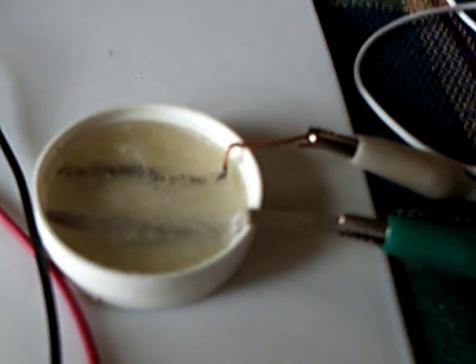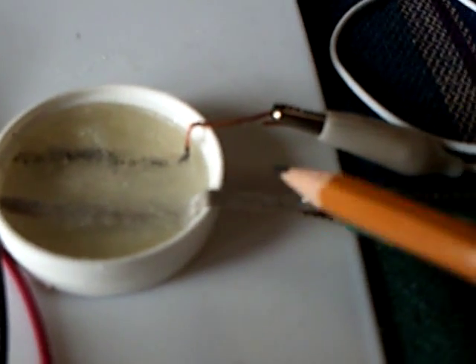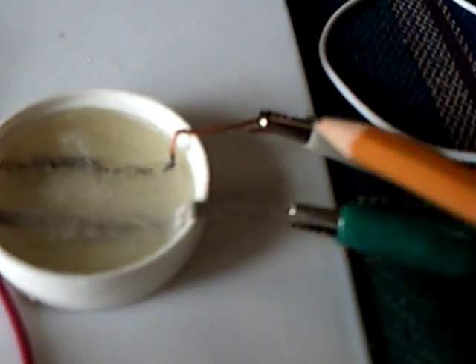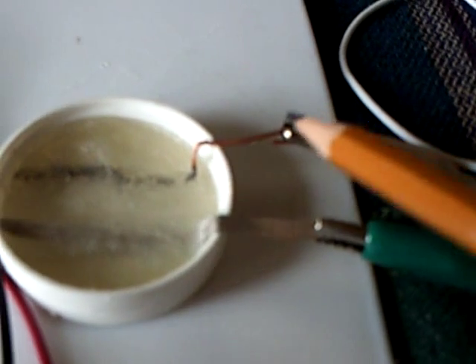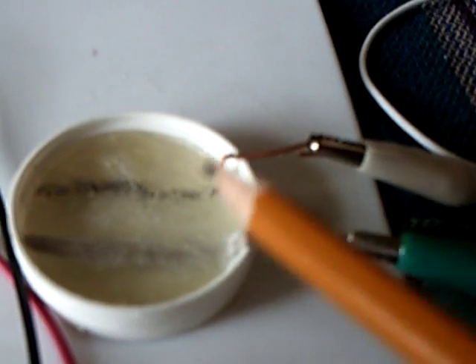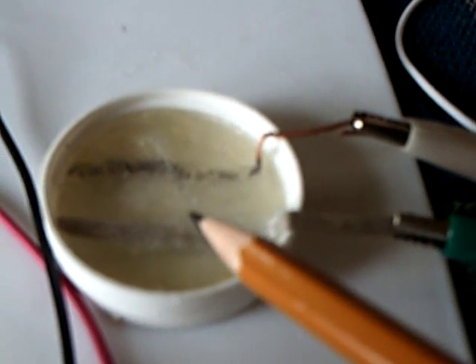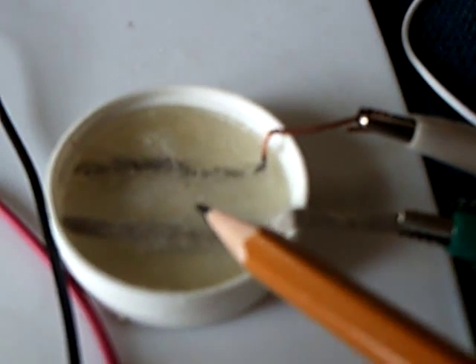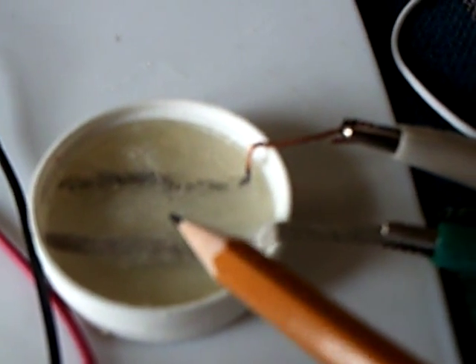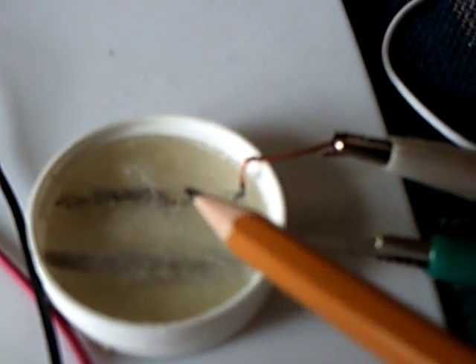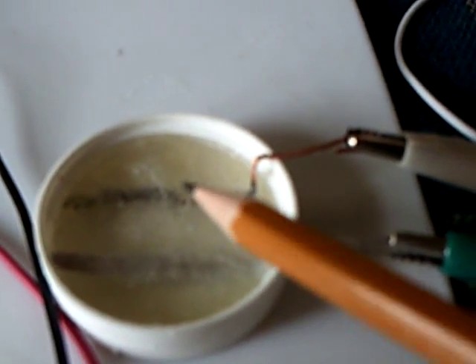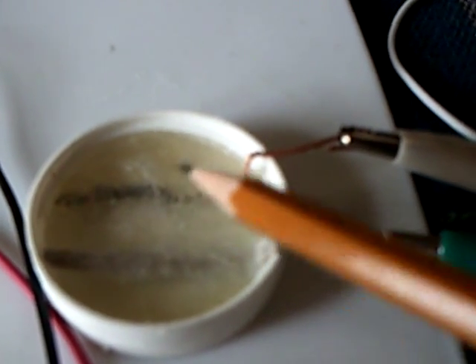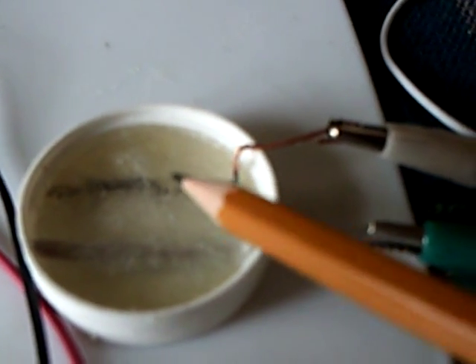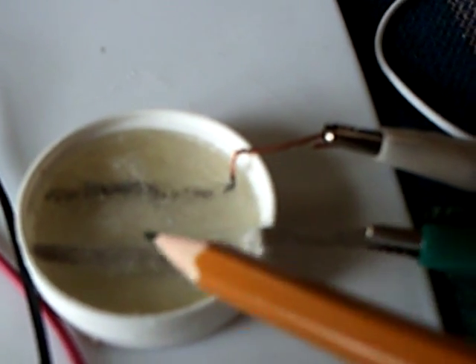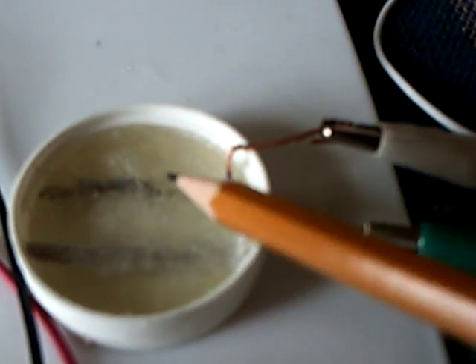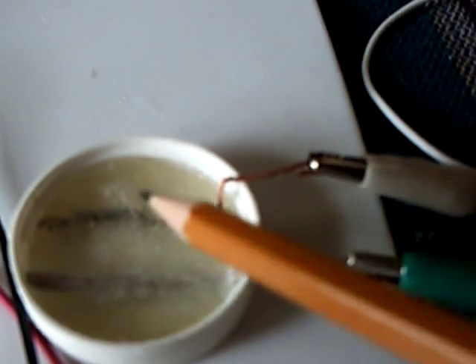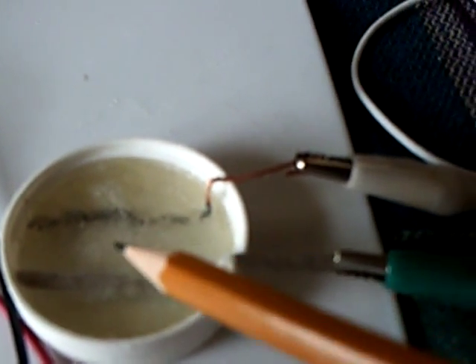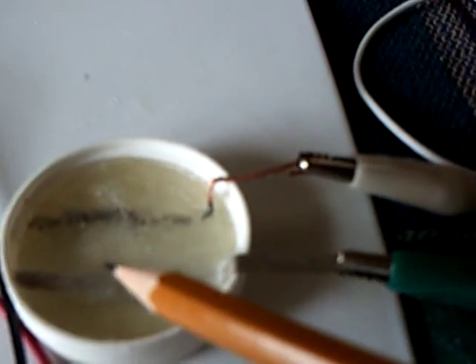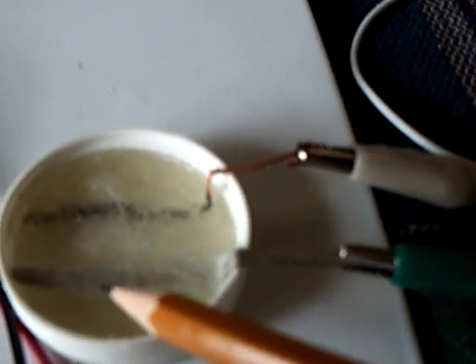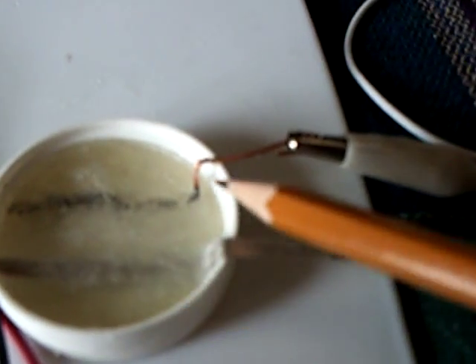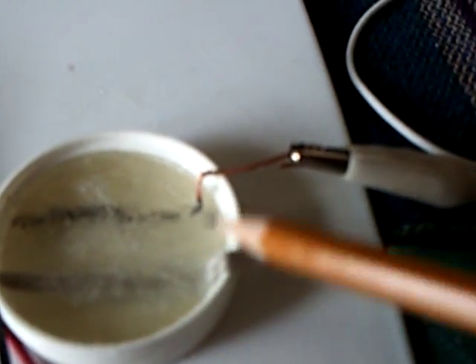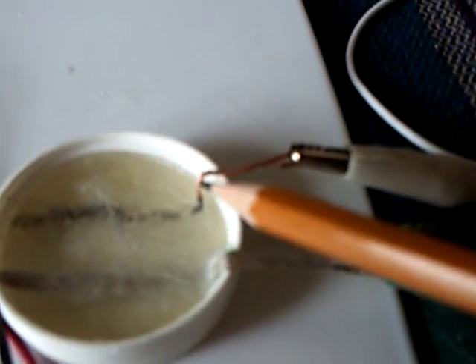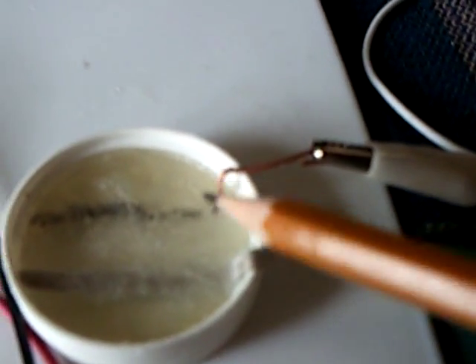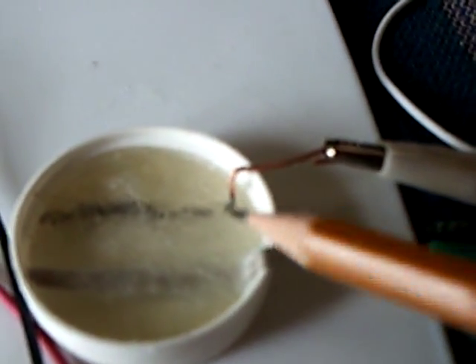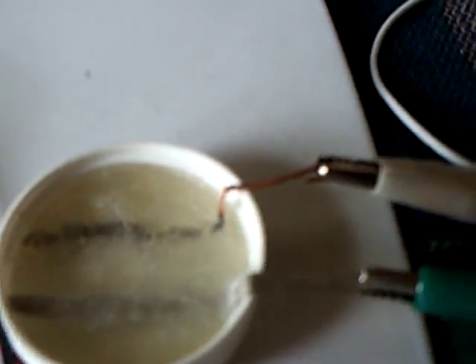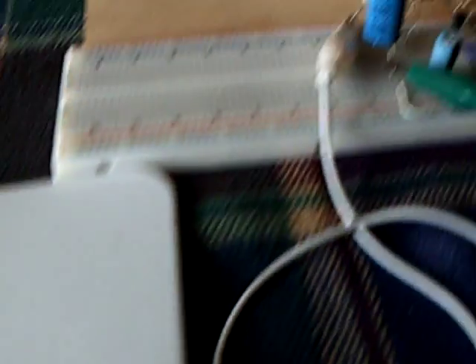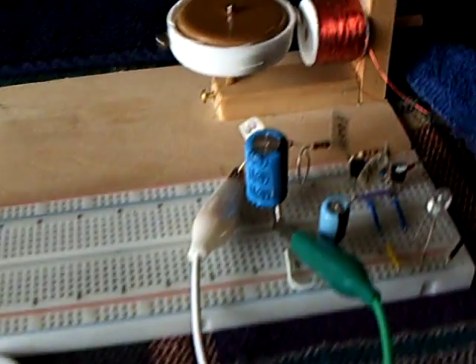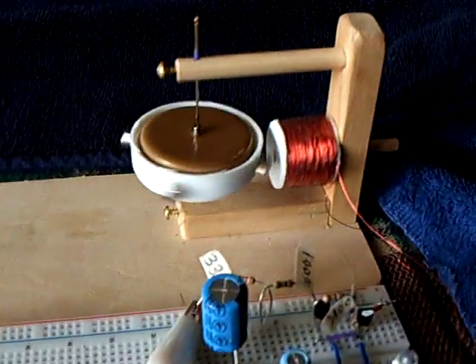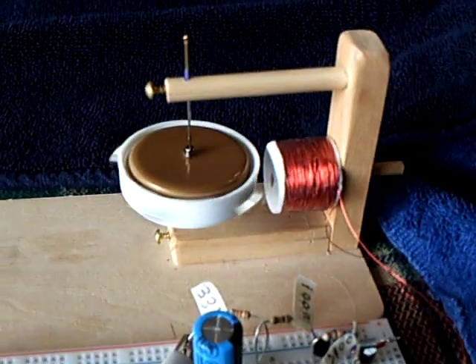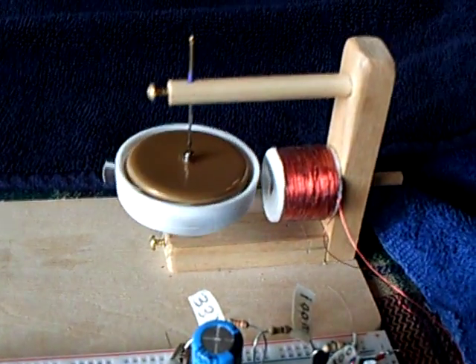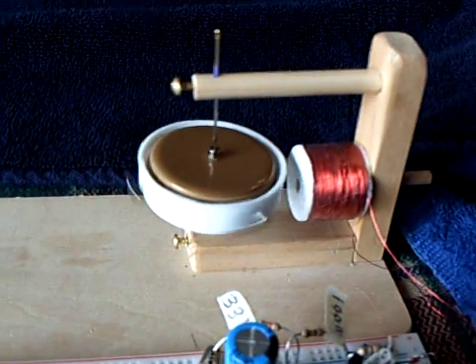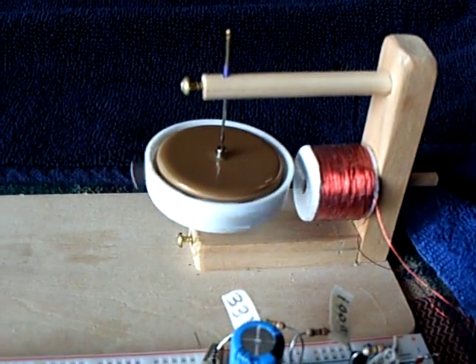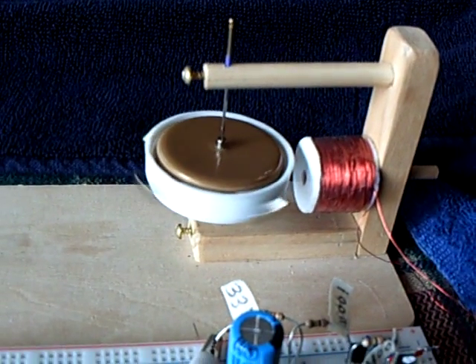I took the electrodes out, stuck it in the microwave for just a couple of seconds, and it all went back into liquid. I put the electrodes back in it and froze it, and there it is running a pulse motor again.